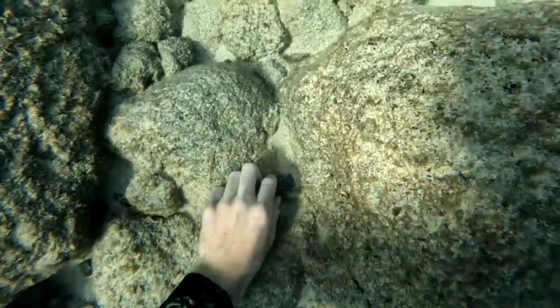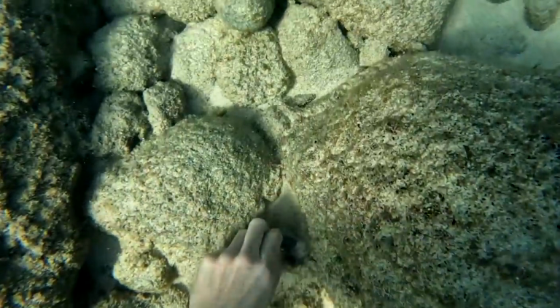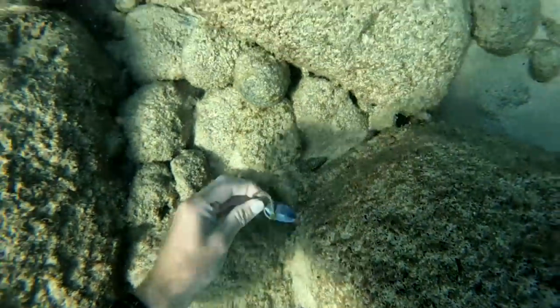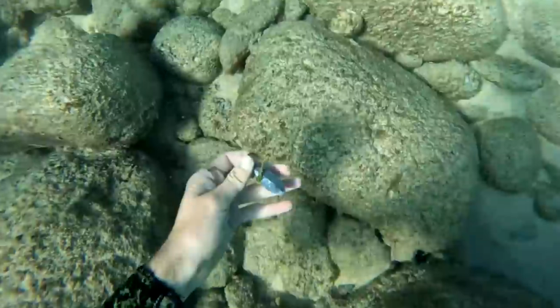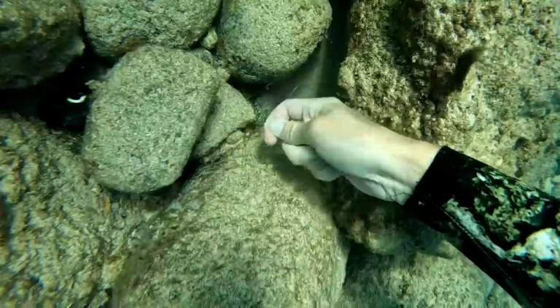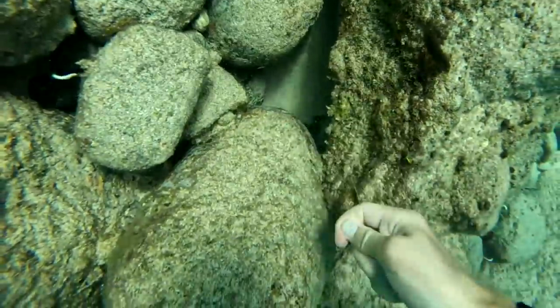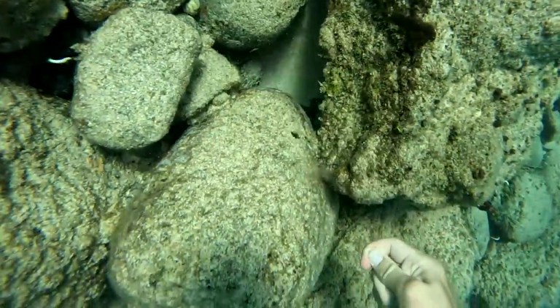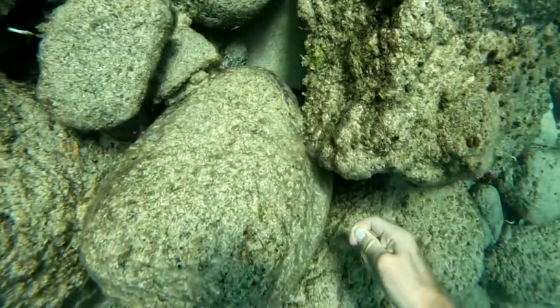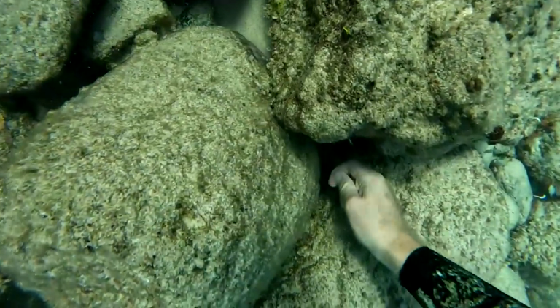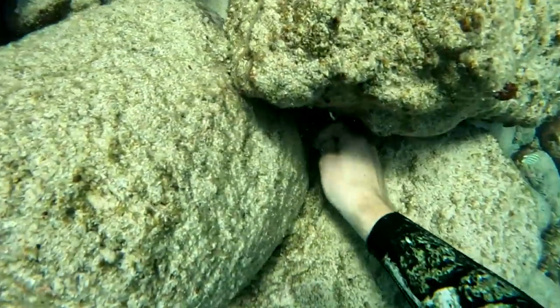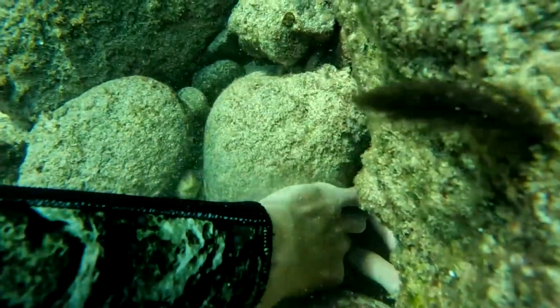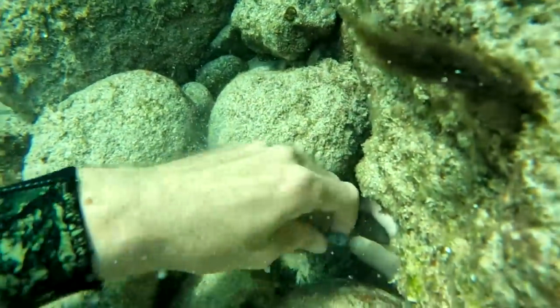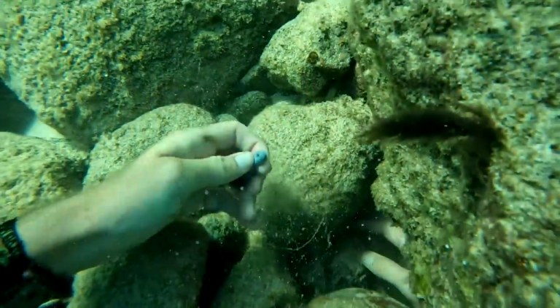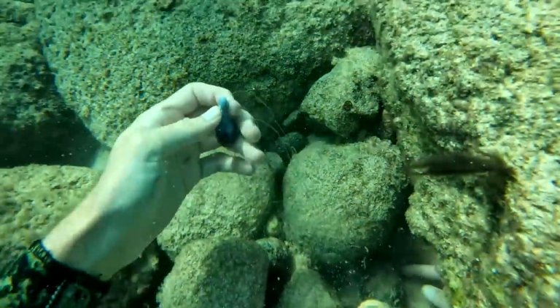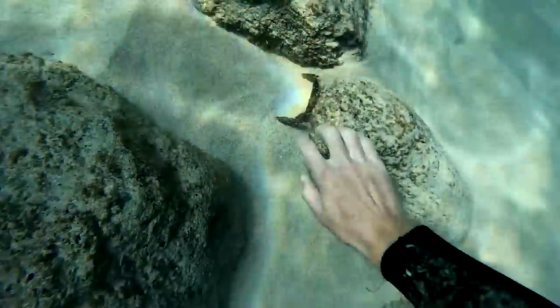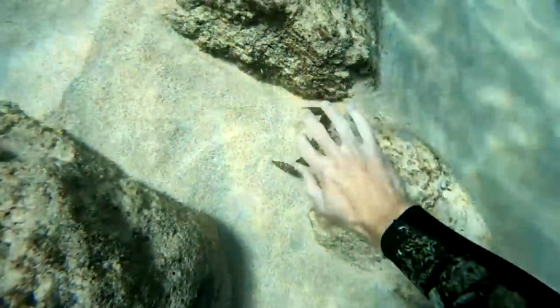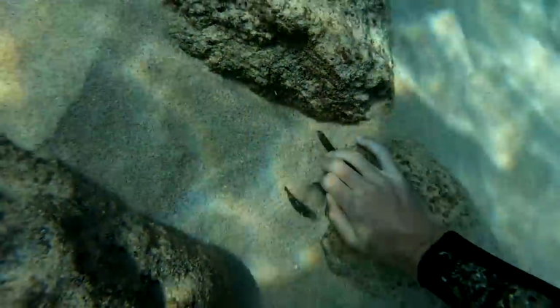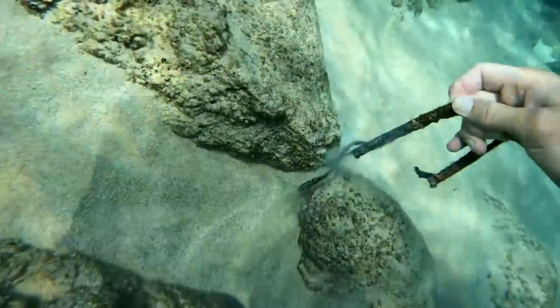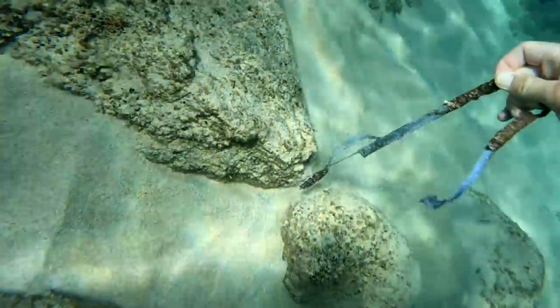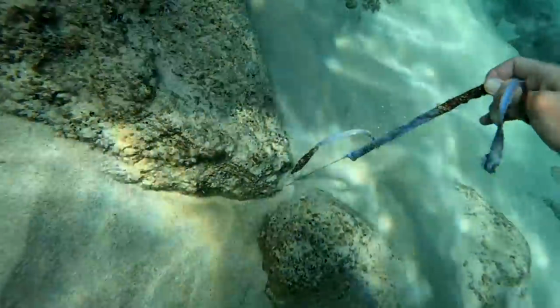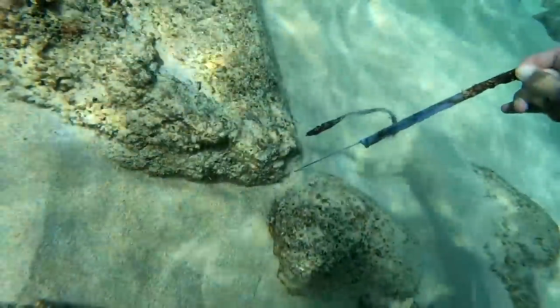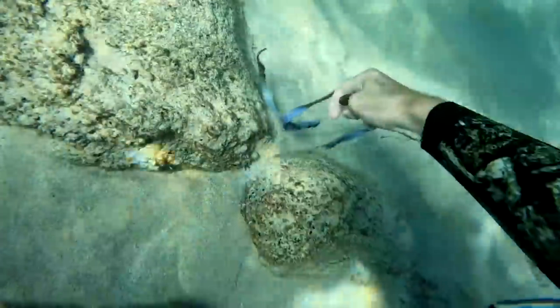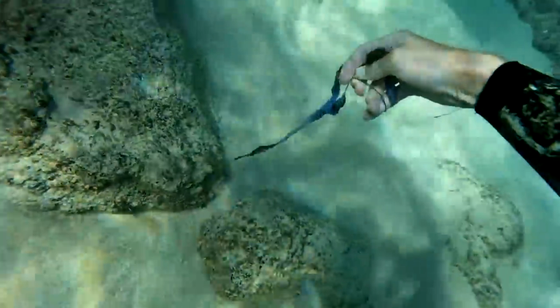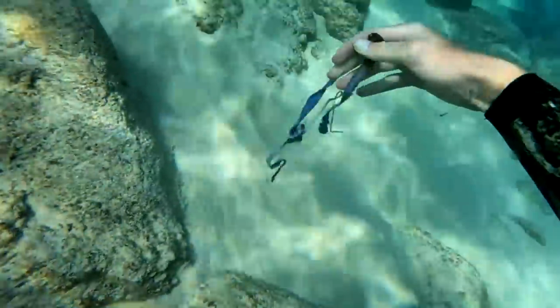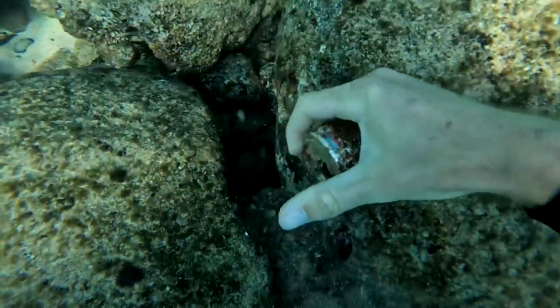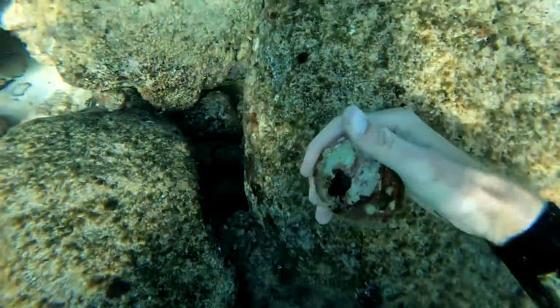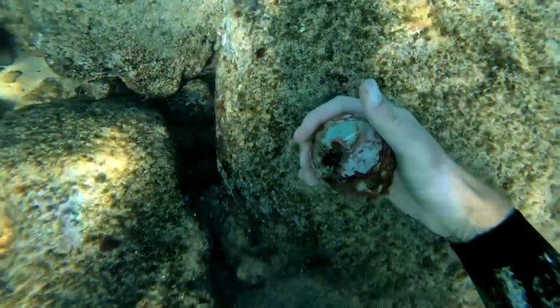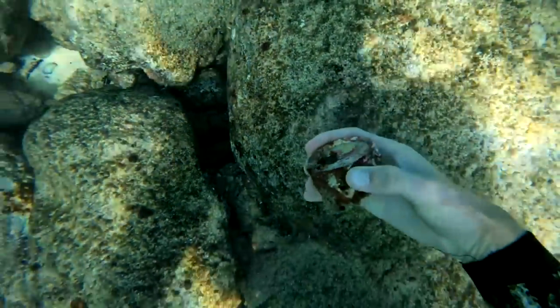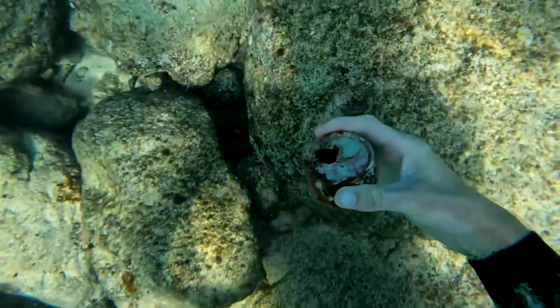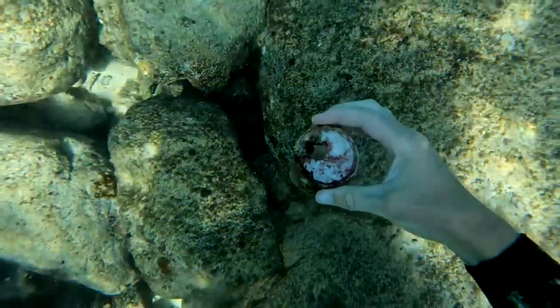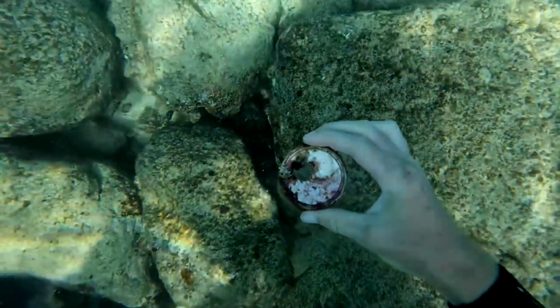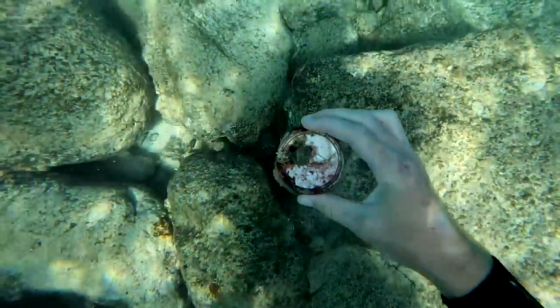Then I went down and found a fishing weight and then a fishing line wrapped around some rocks, which led to another fishing weight. Then I found a strap with a string leading to nothing. Then I found the top of a soda can — wow, this thing looks ancient.